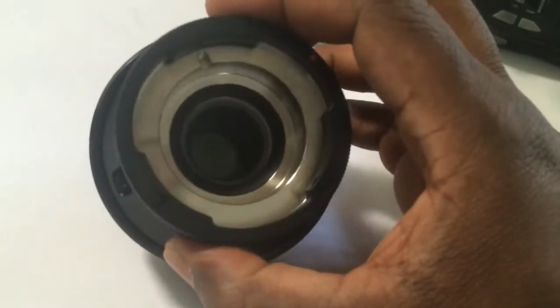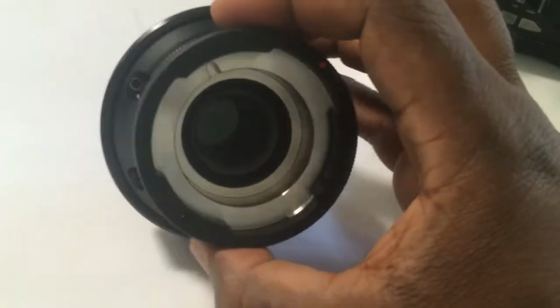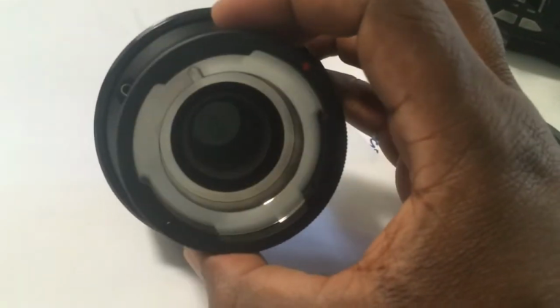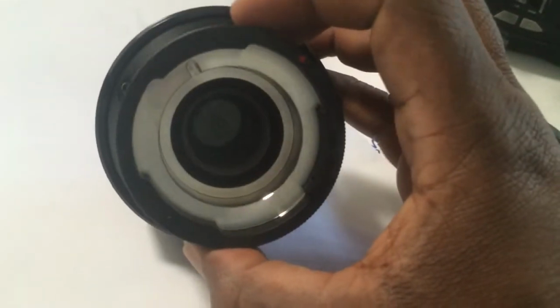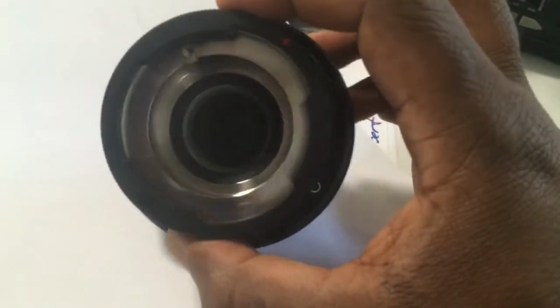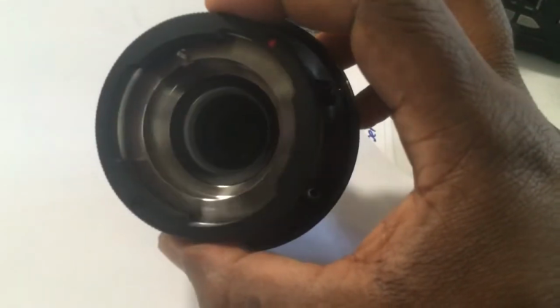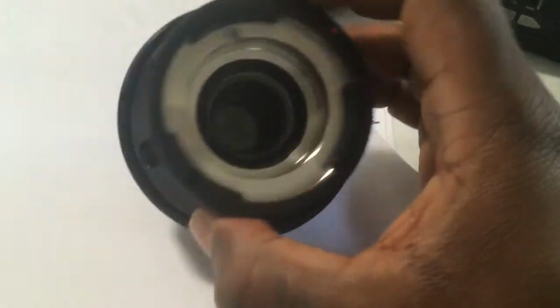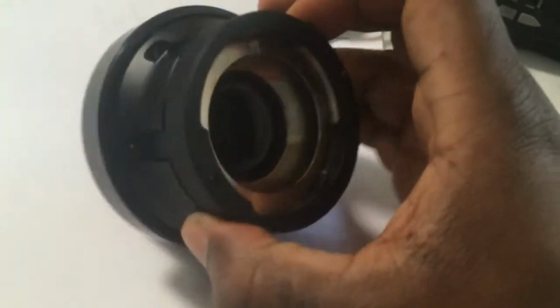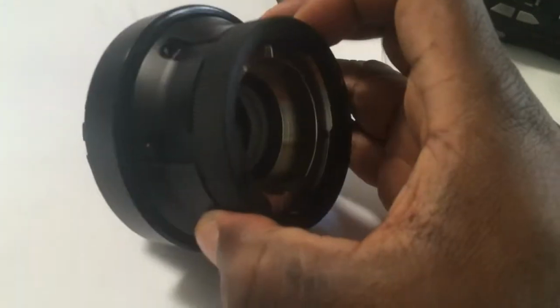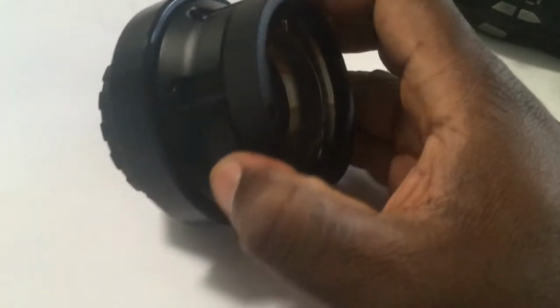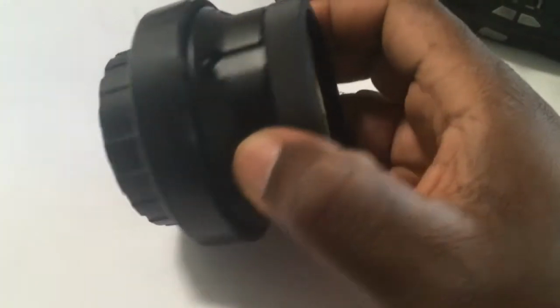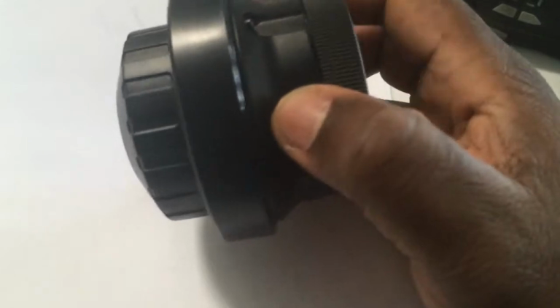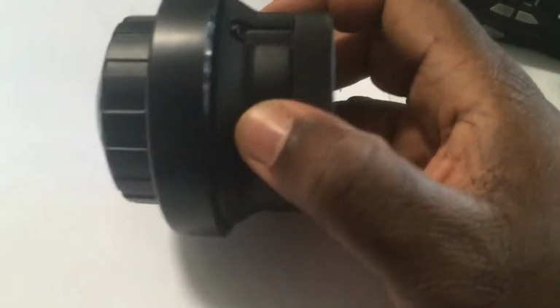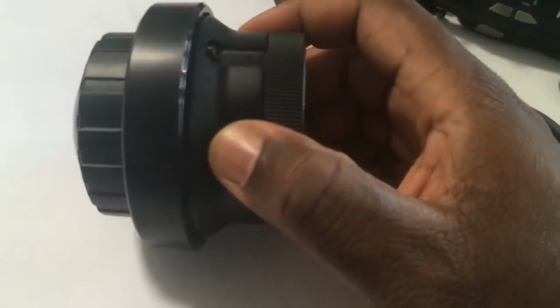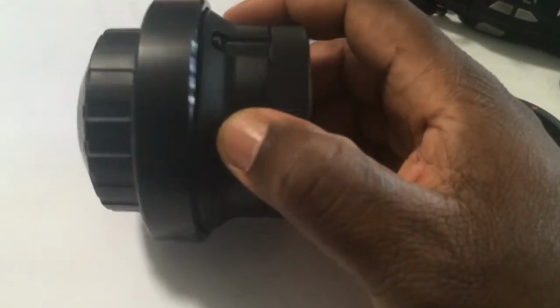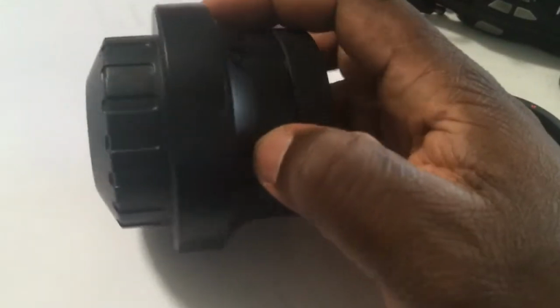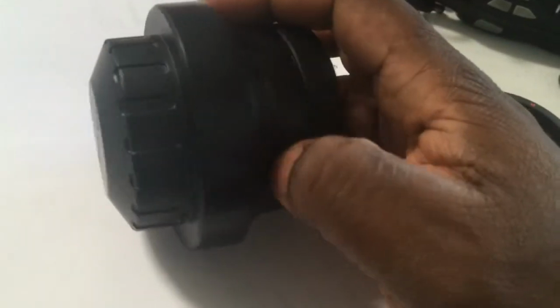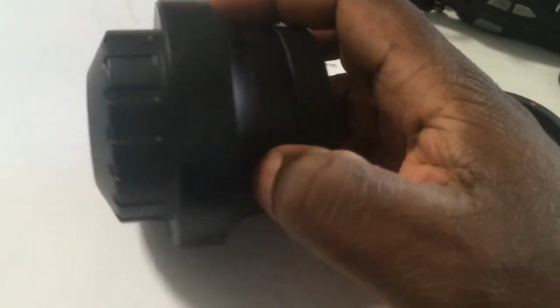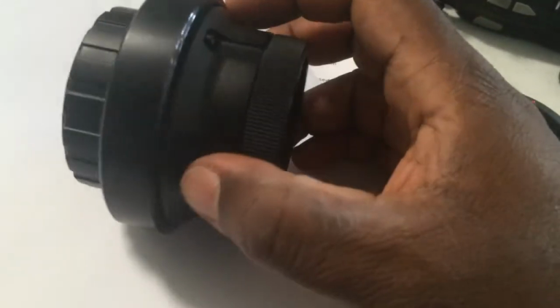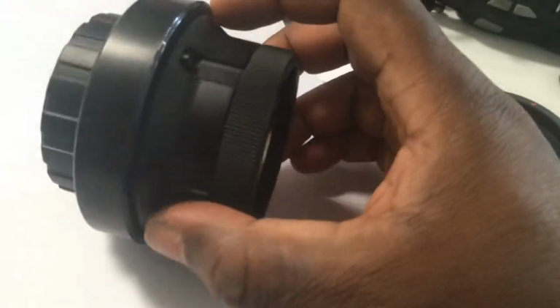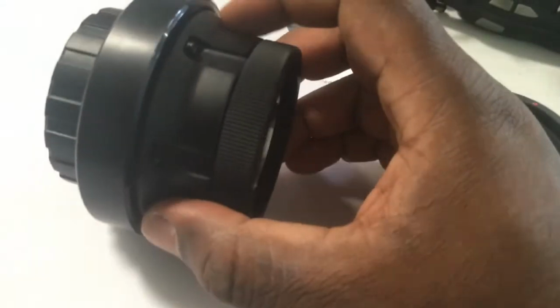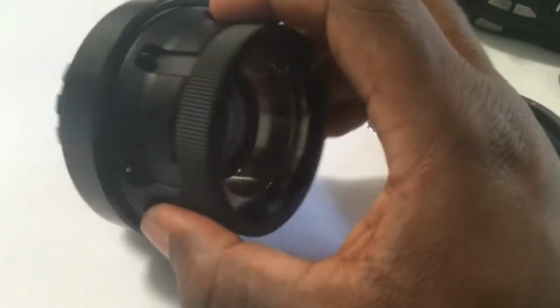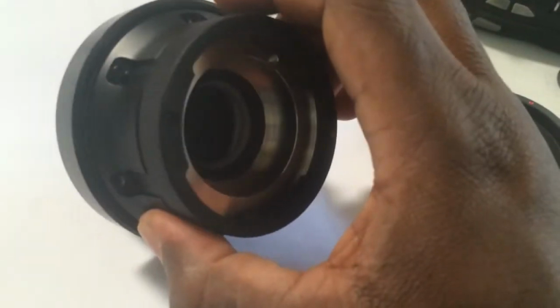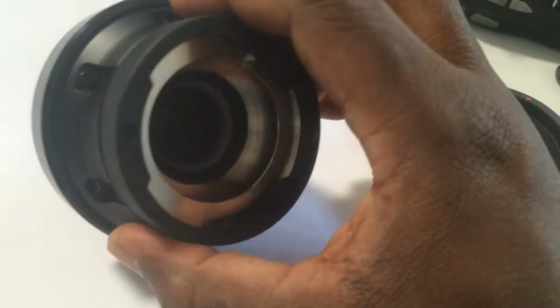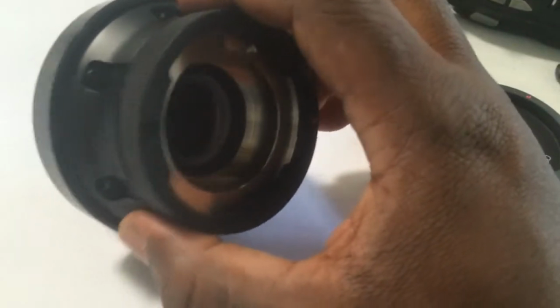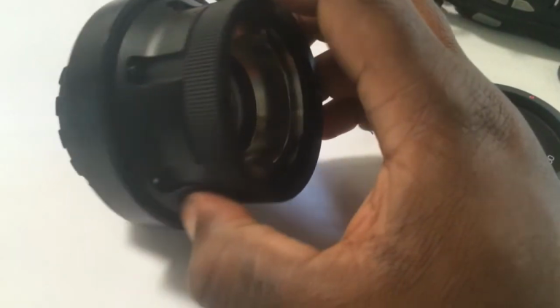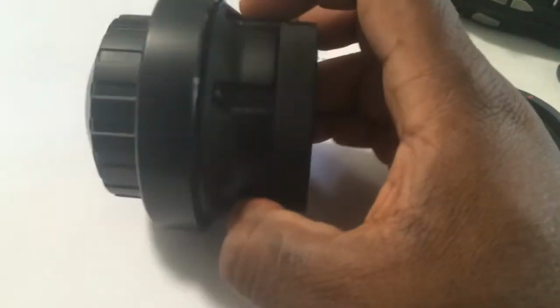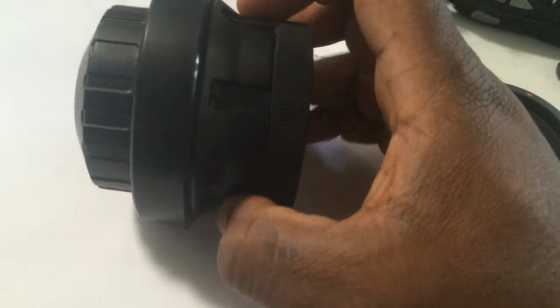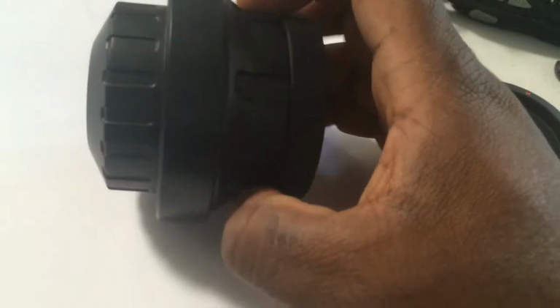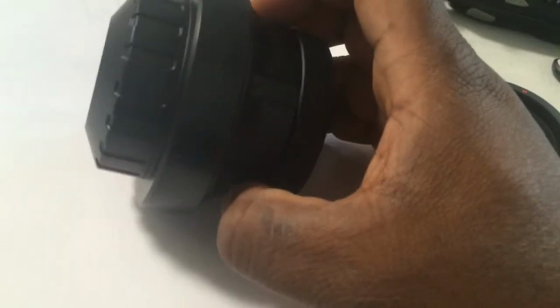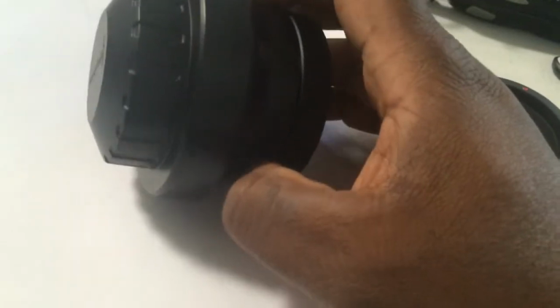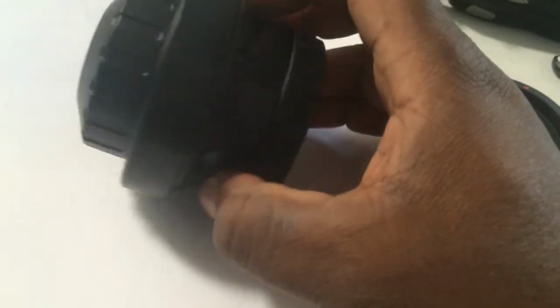I looked at the holes and it all looked empty to me, and I've been trying to unscrew these. I talked to the distributor and they're like, ask Blackmagic — heck if we know.